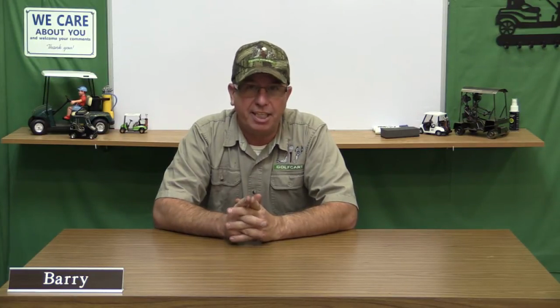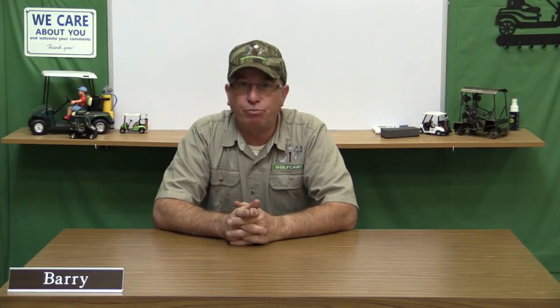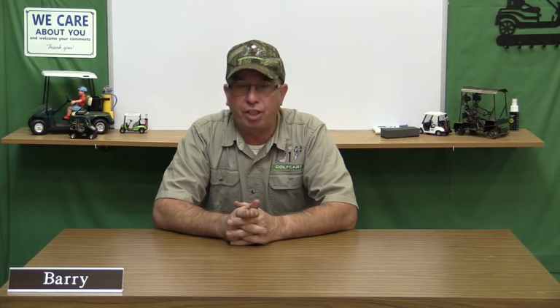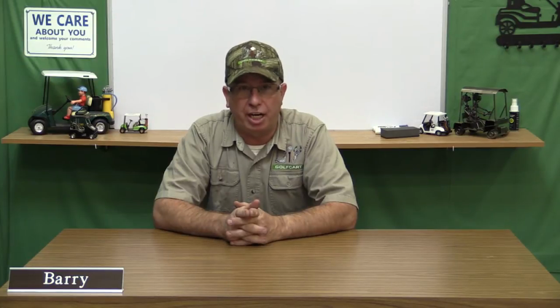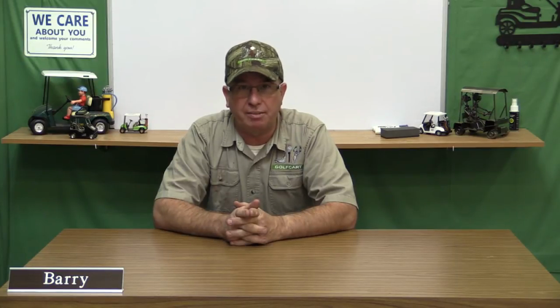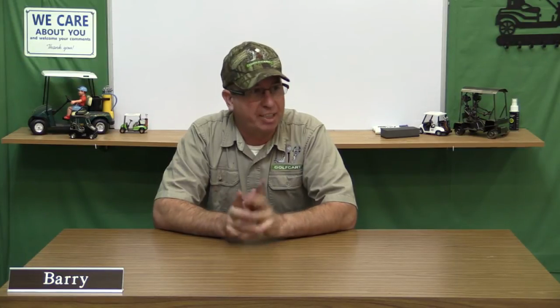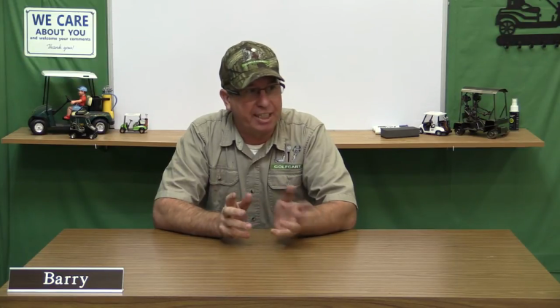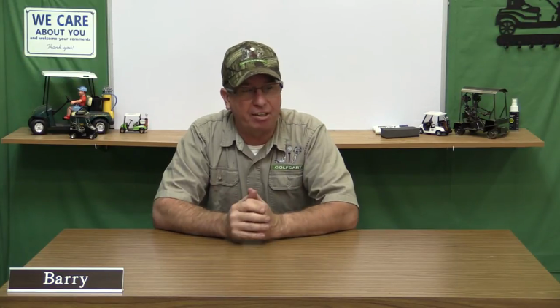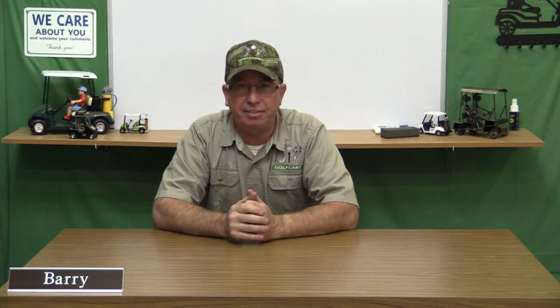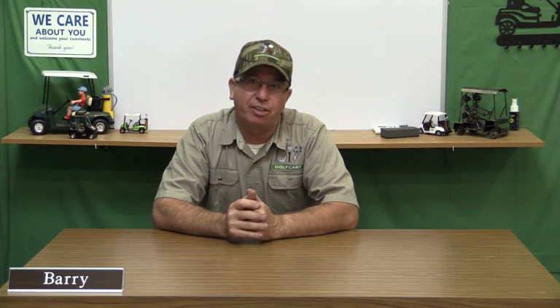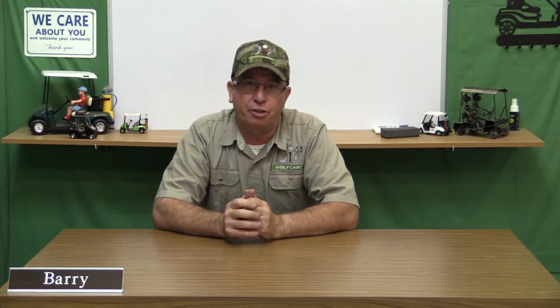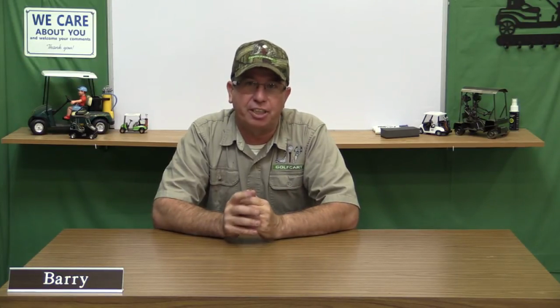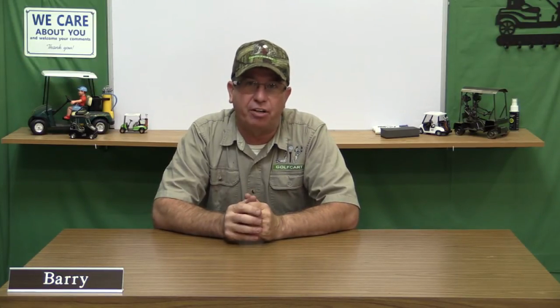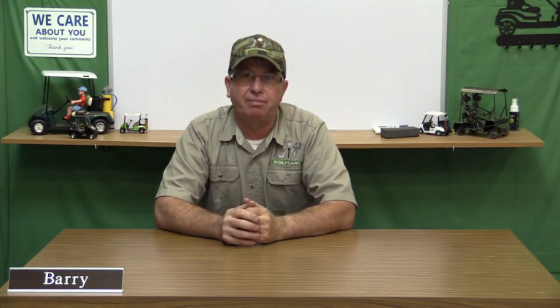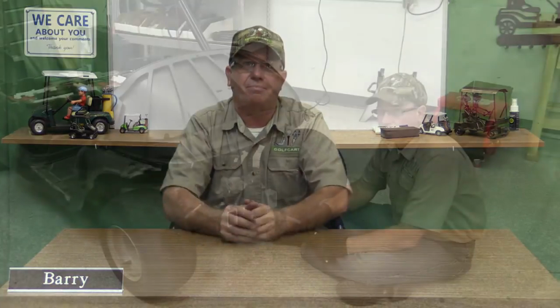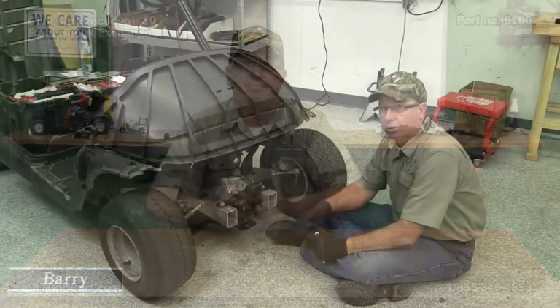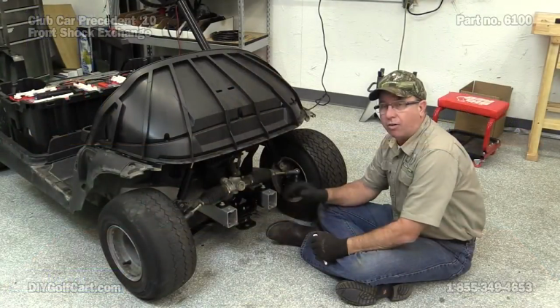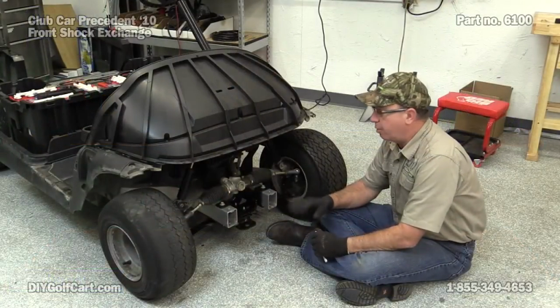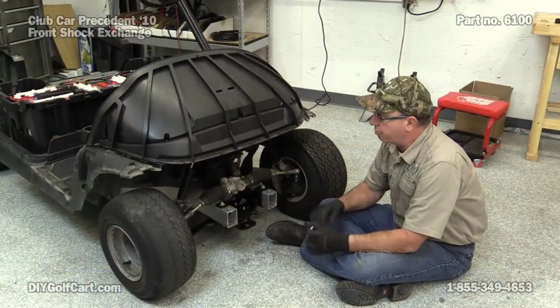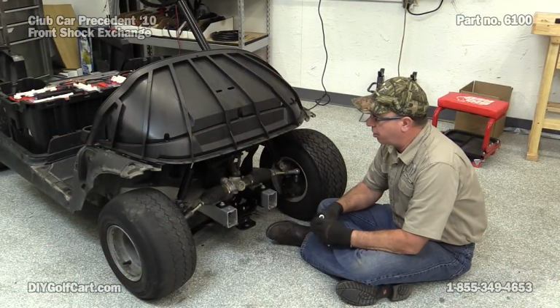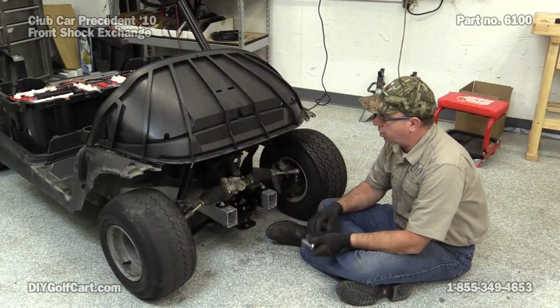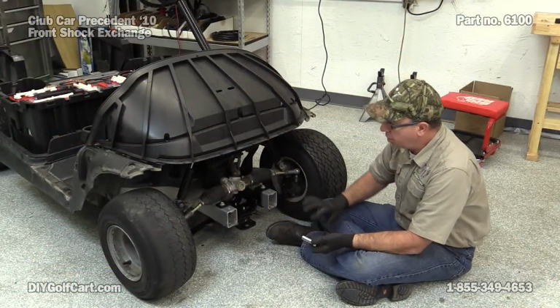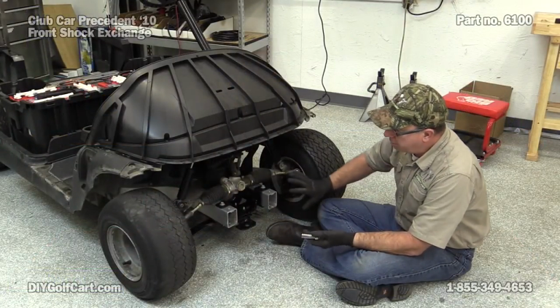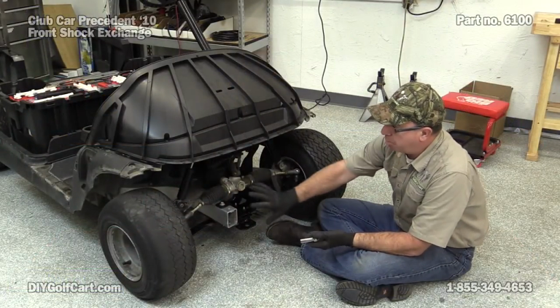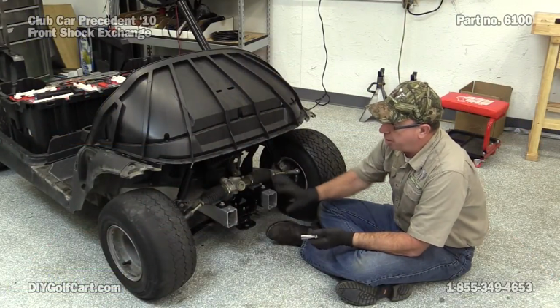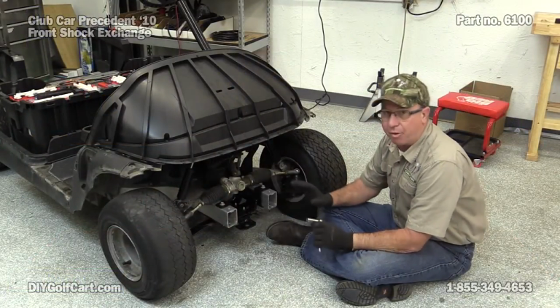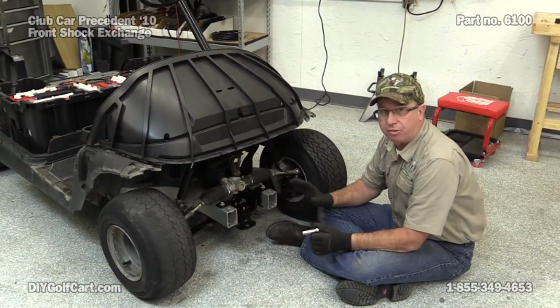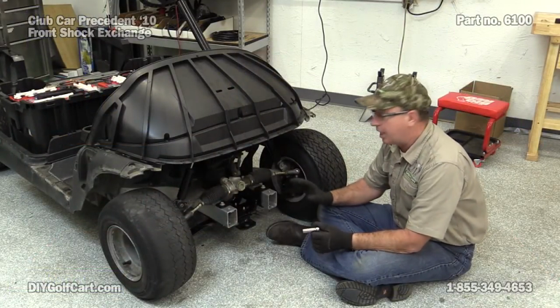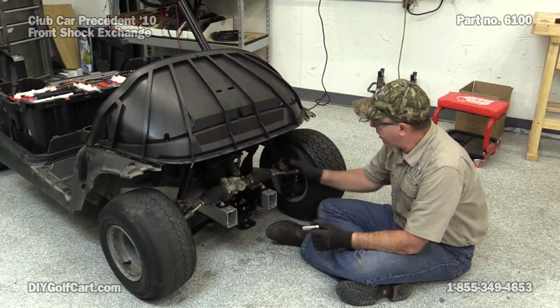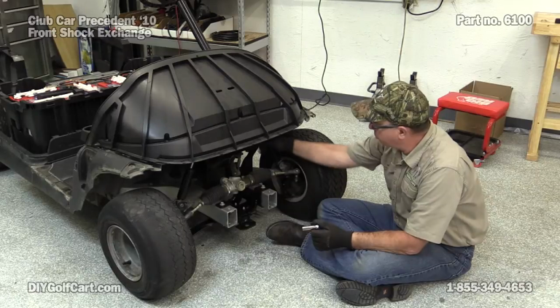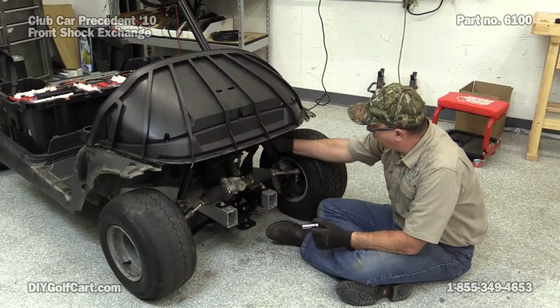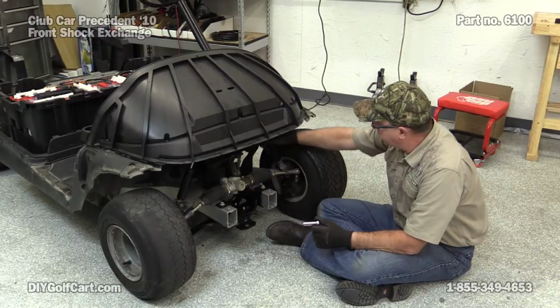Today, front shocks. Got the car there, let's go get some tools and get started. Here we are on the front of the car — we've got the bumper and all that removed so you can actually see where the shock is.